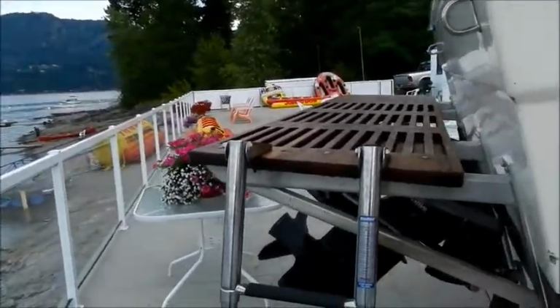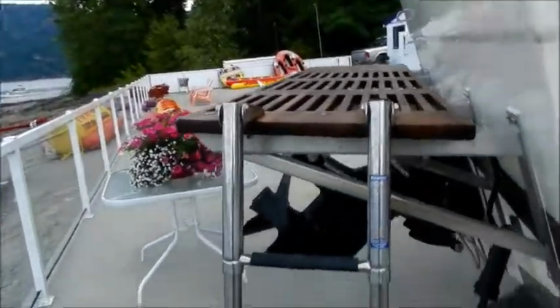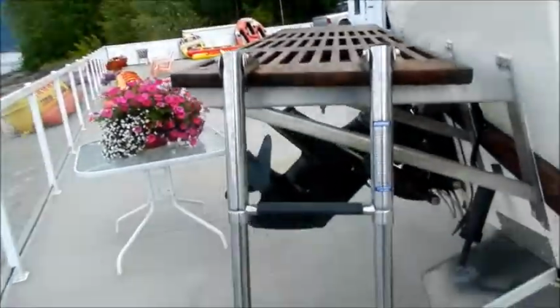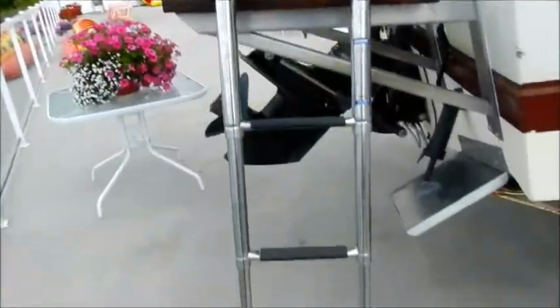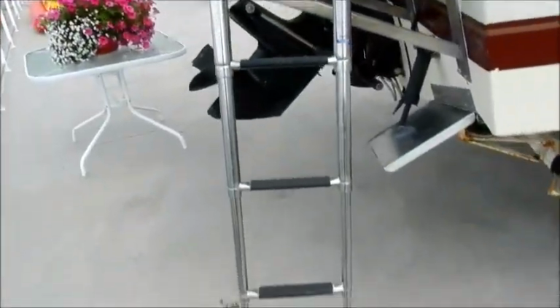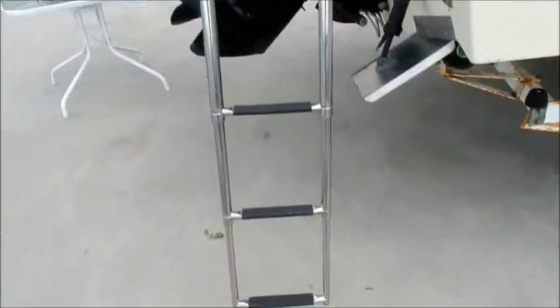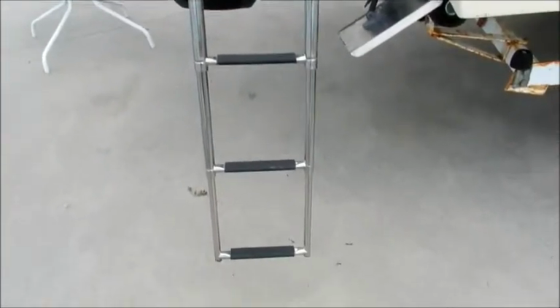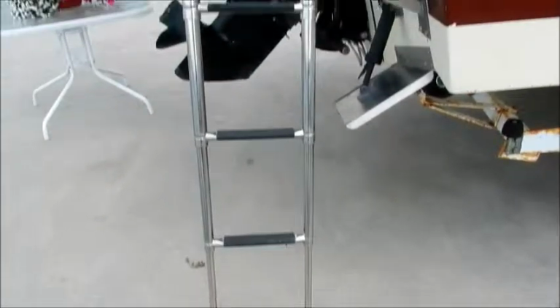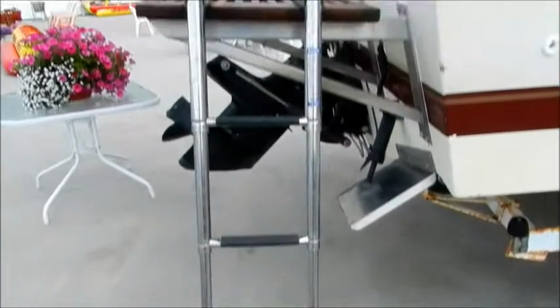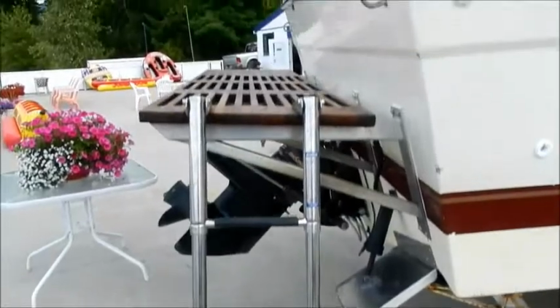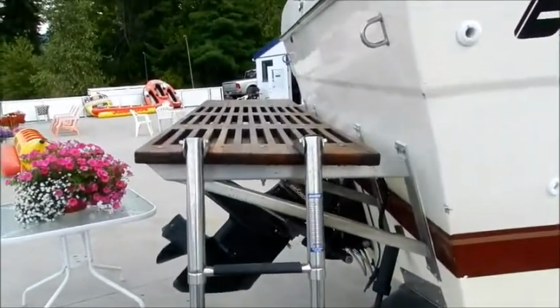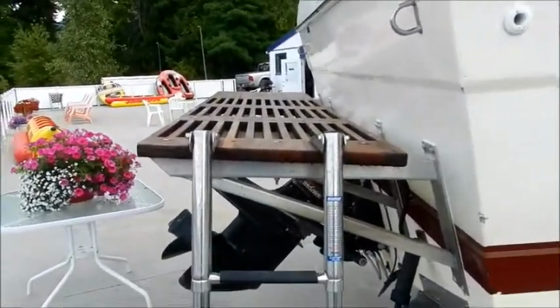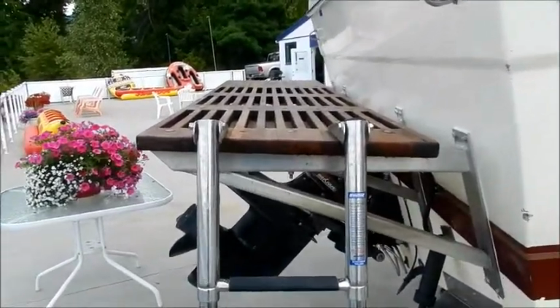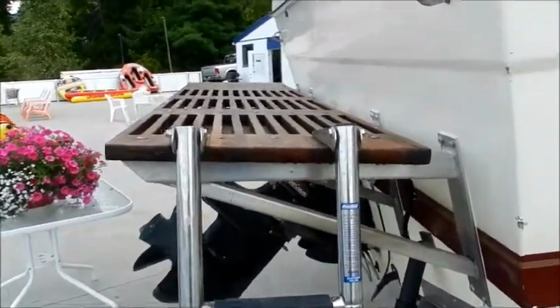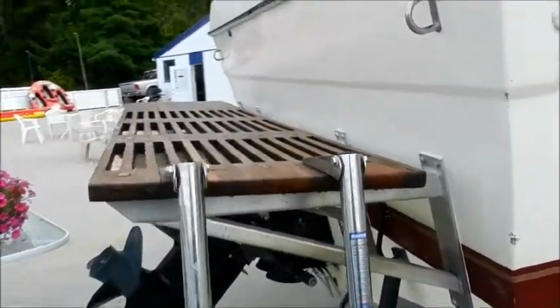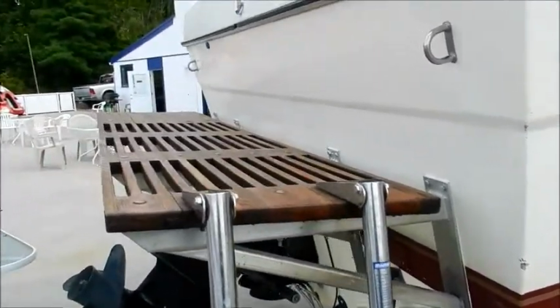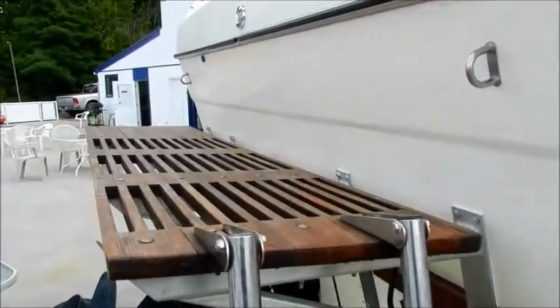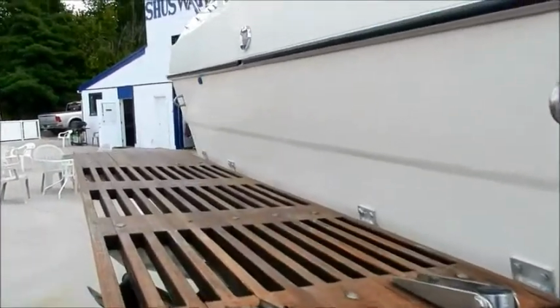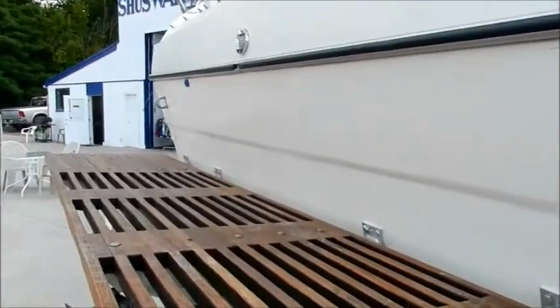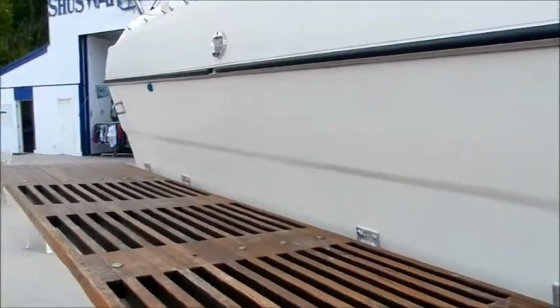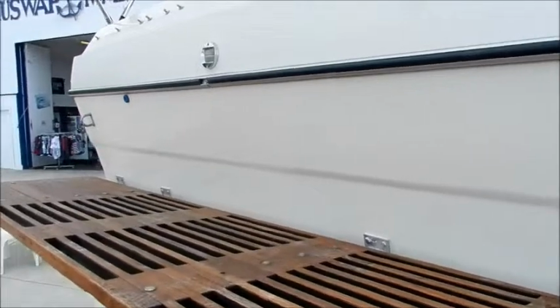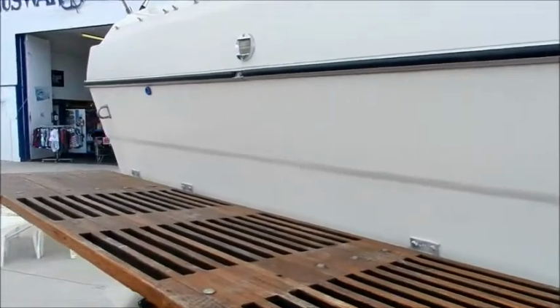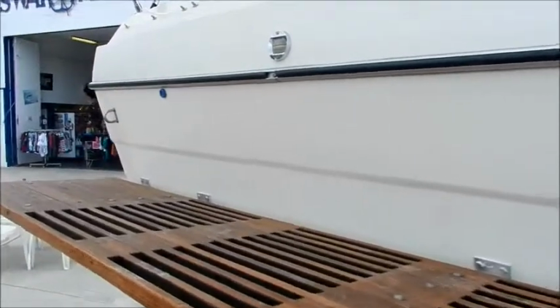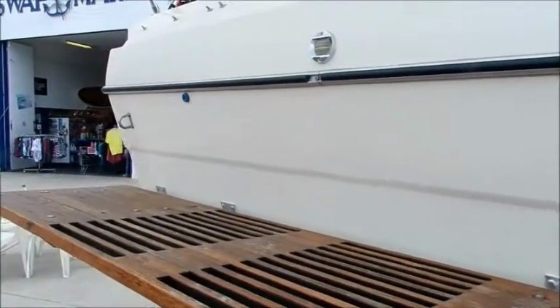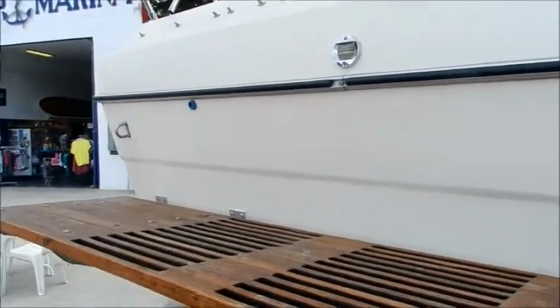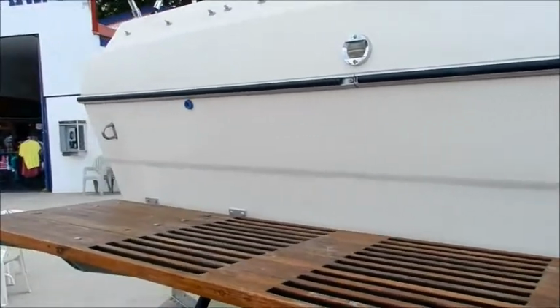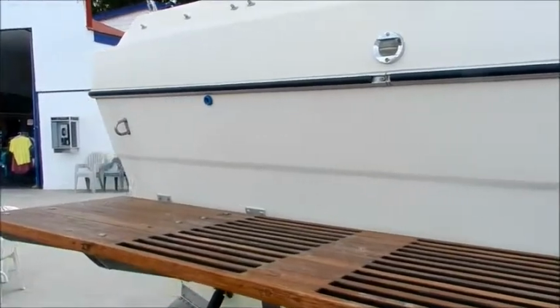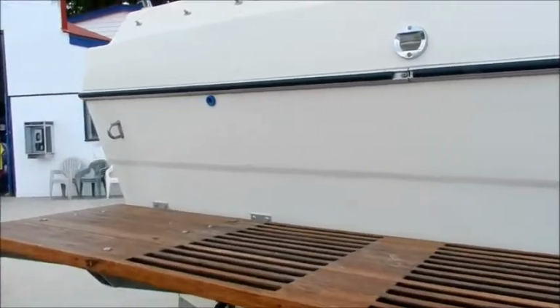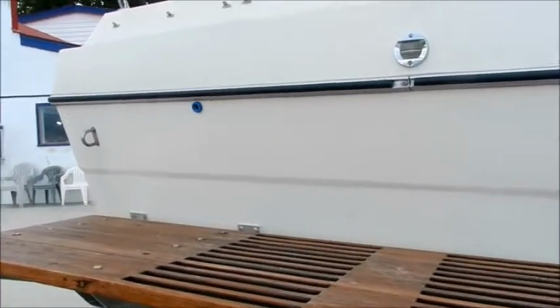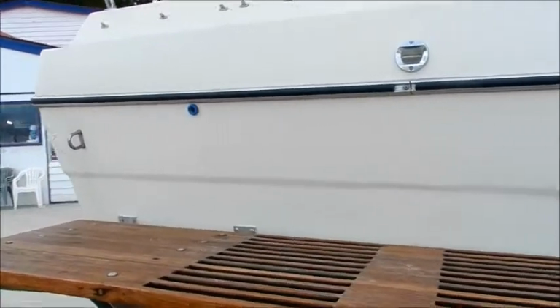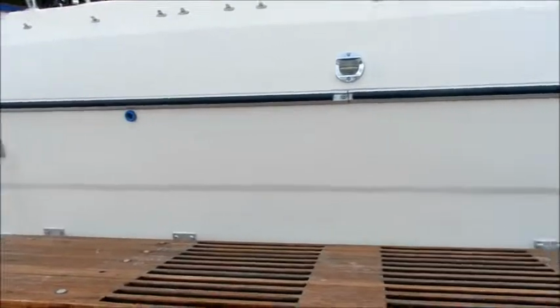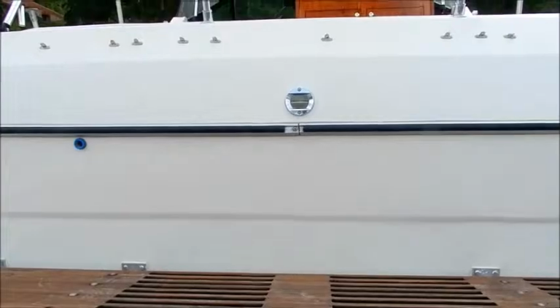It does have a very nice folding four-step swim boarding ladder, trim tabs, and full camper canvas. We'll hop inside and take a look at some of the other features in there.